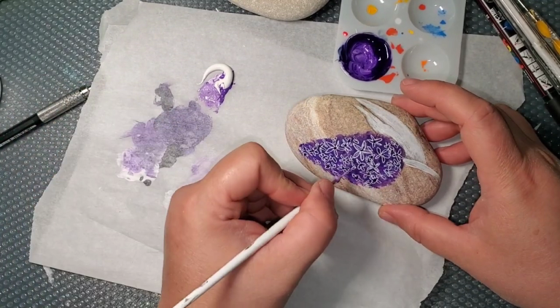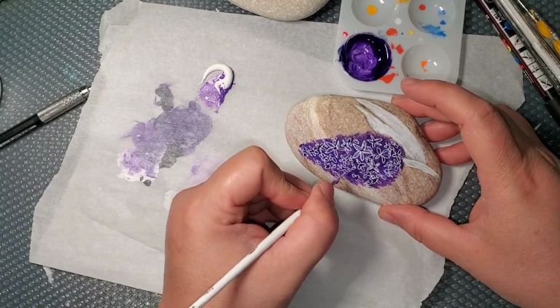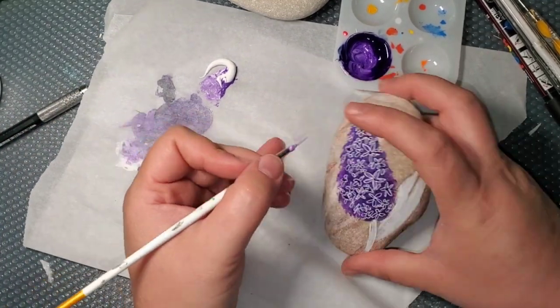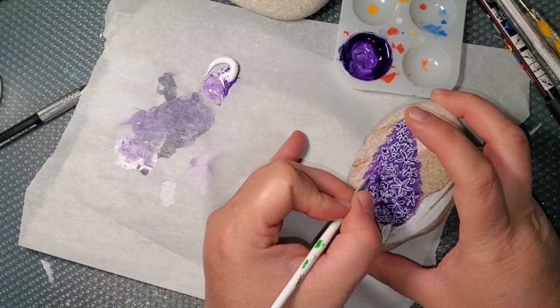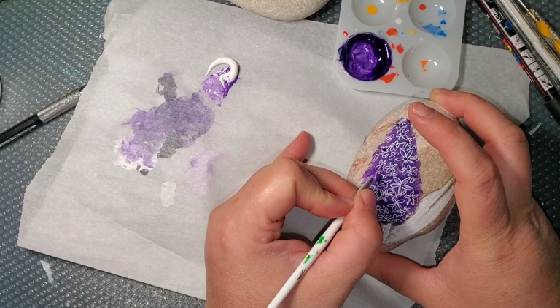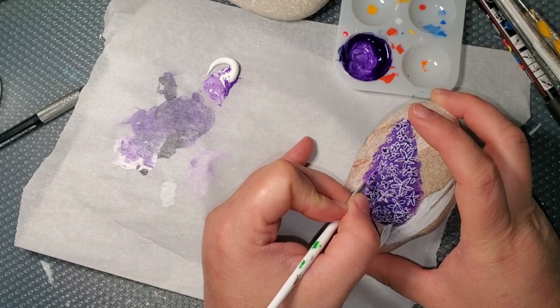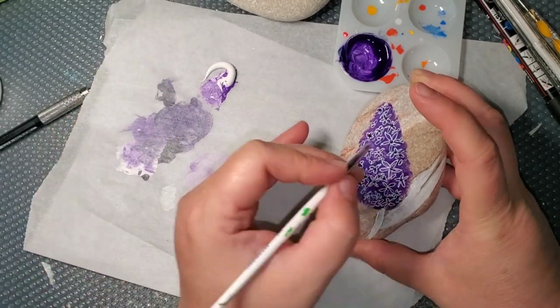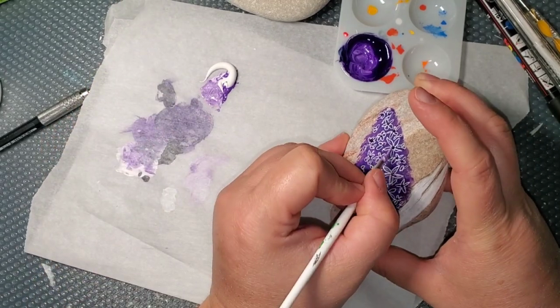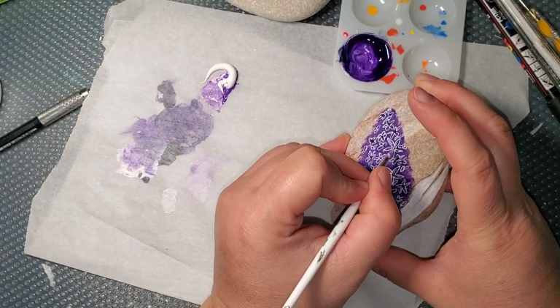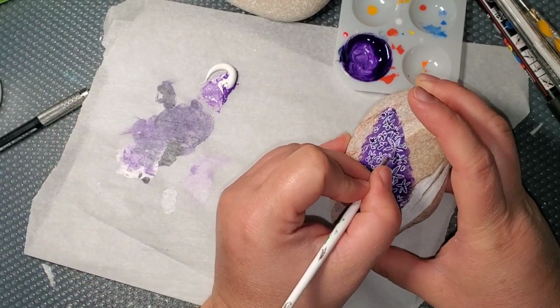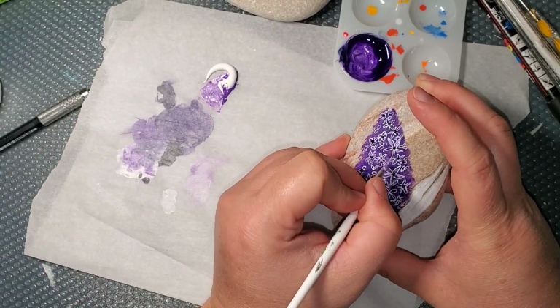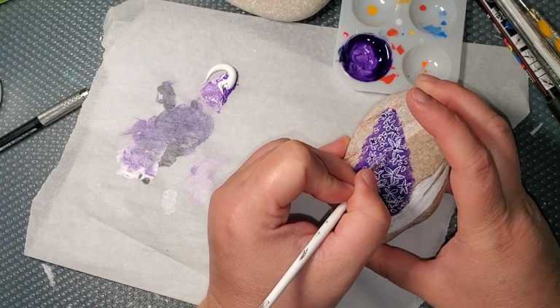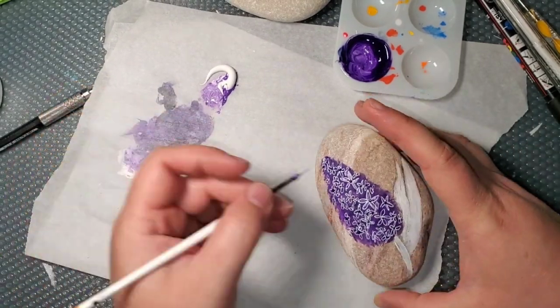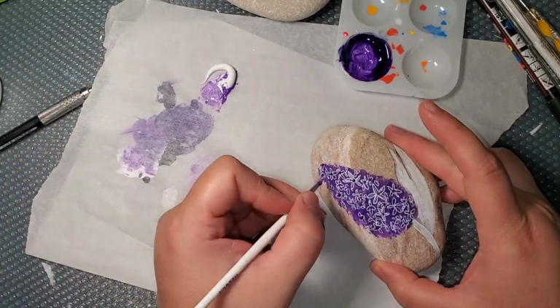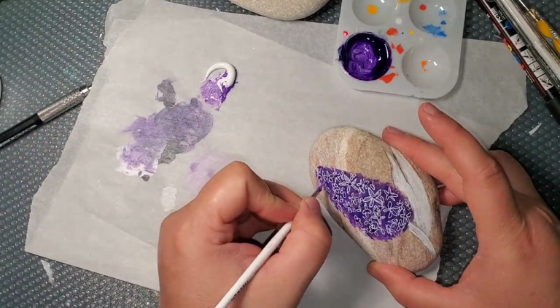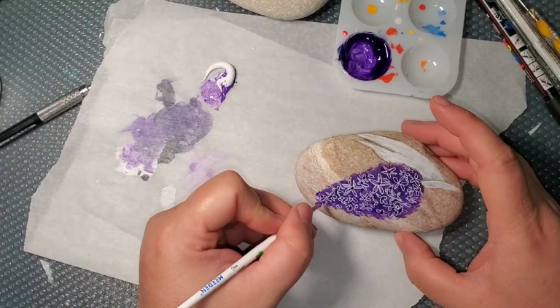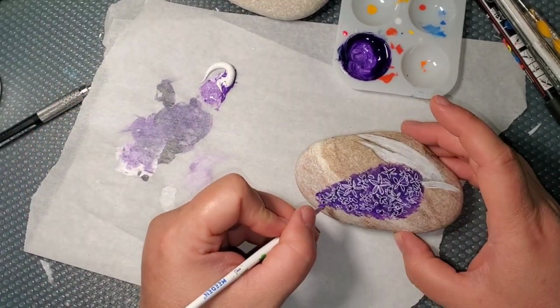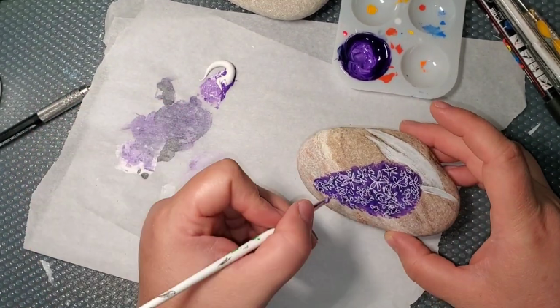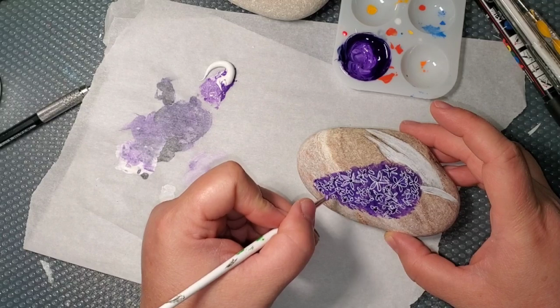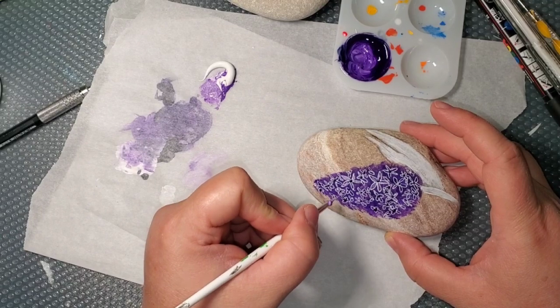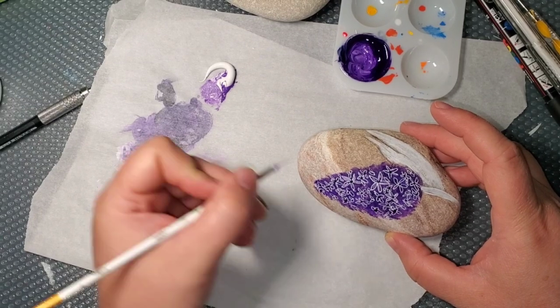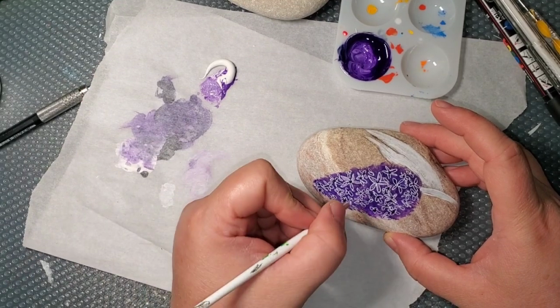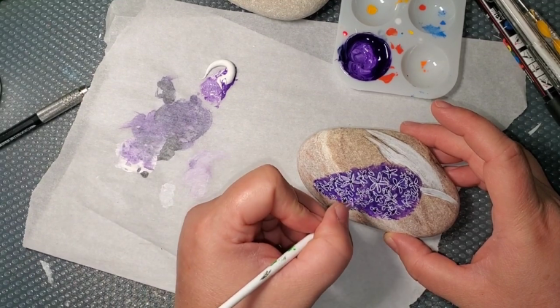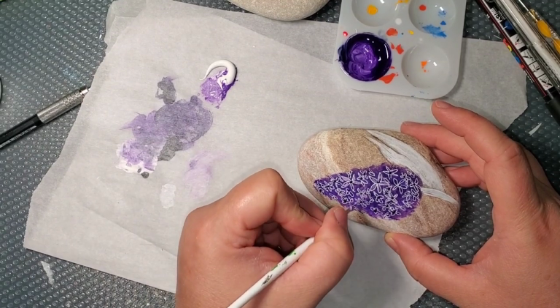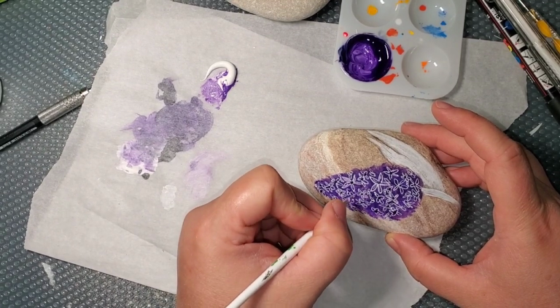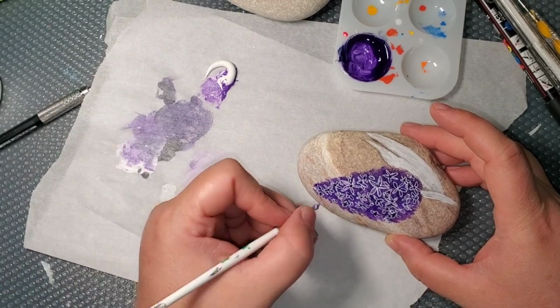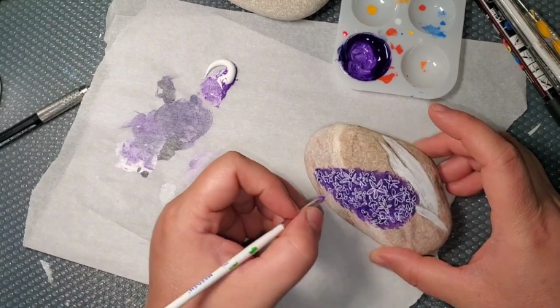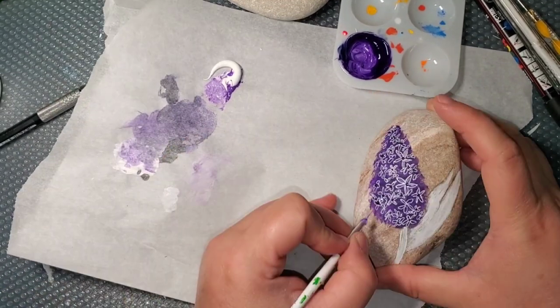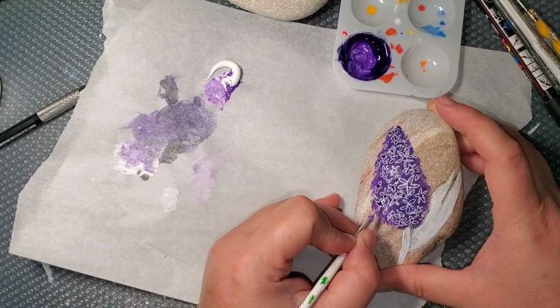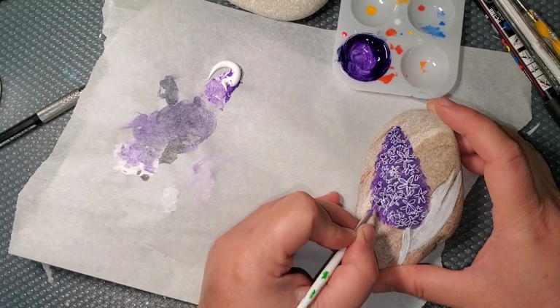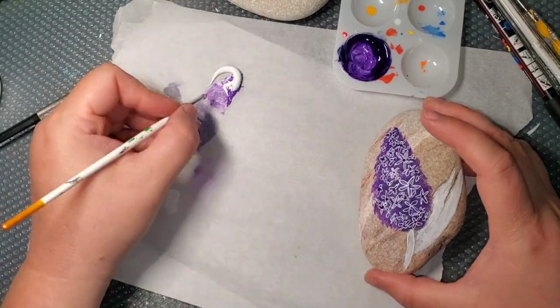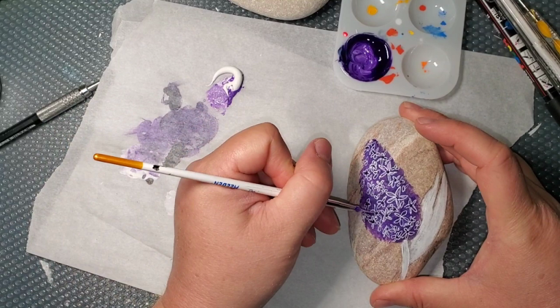This is kind of an easier version of a hyacinth. They are difficult to paint when you try to do a regular one, so I came up with this version.